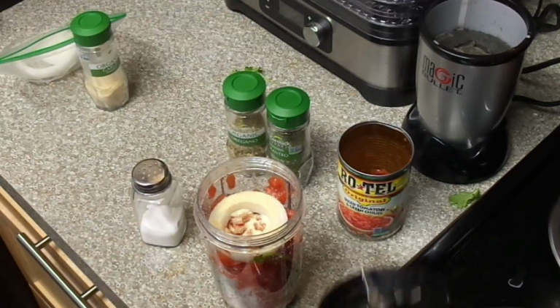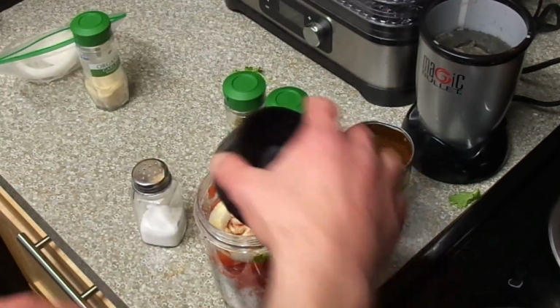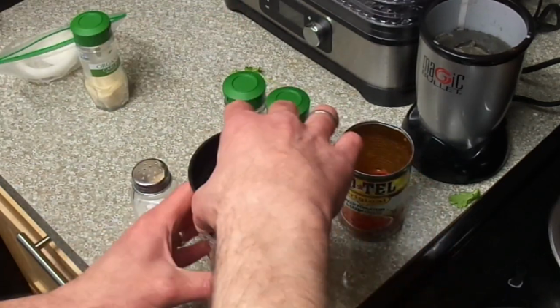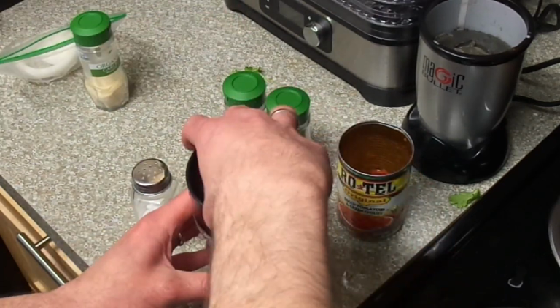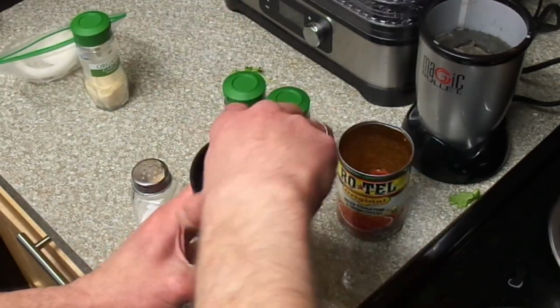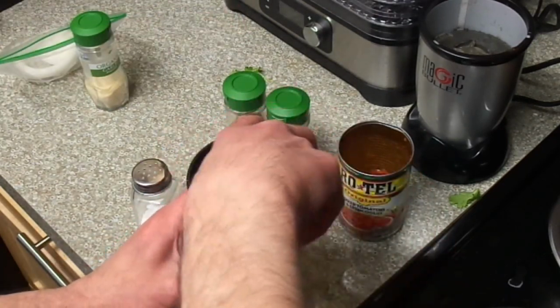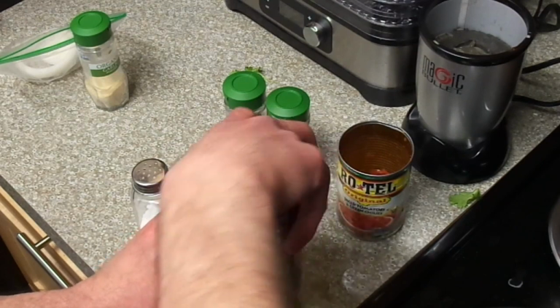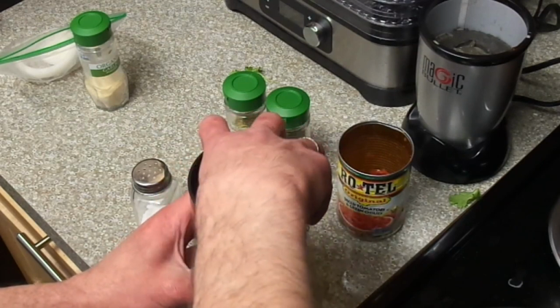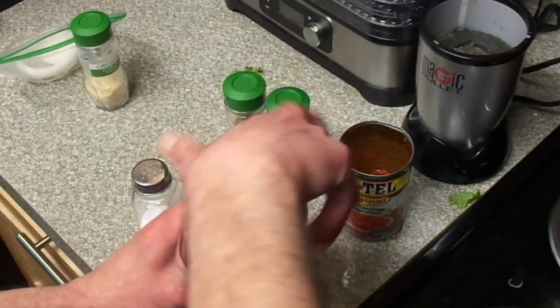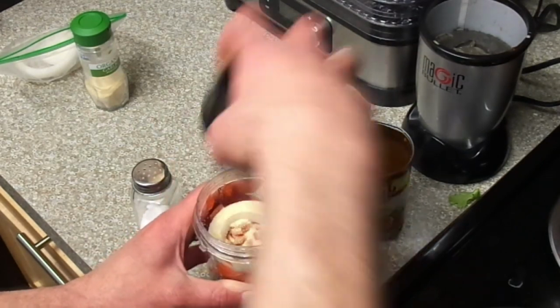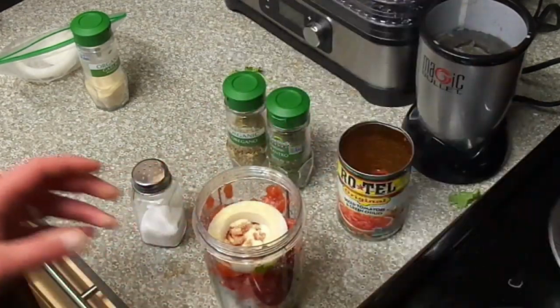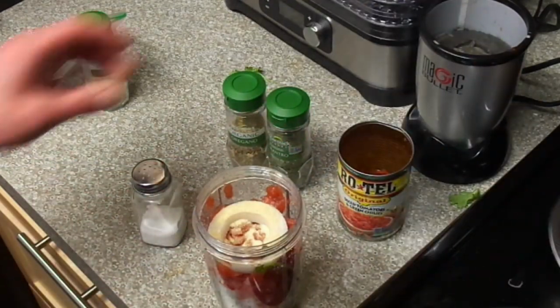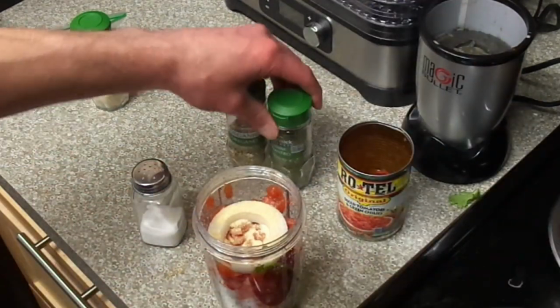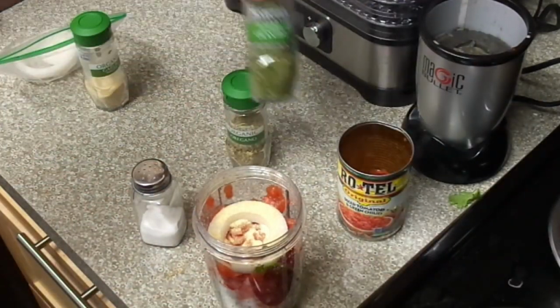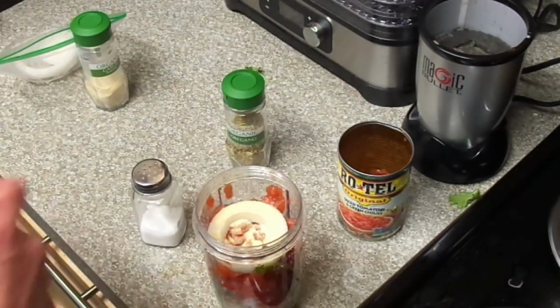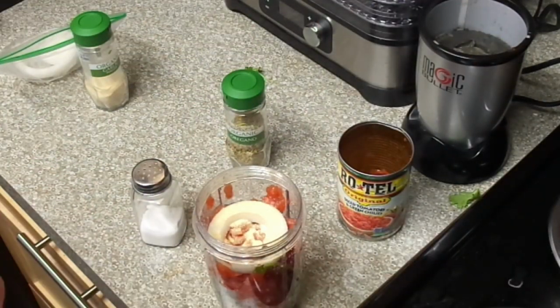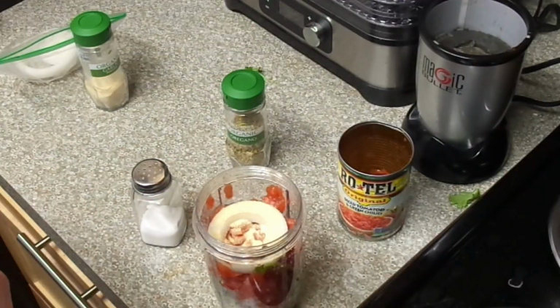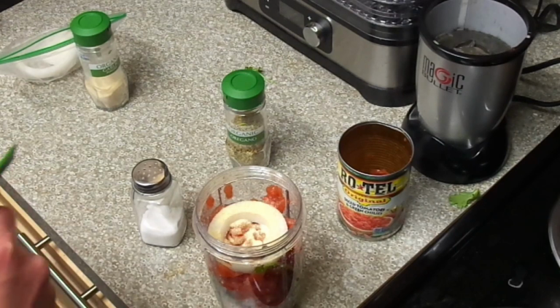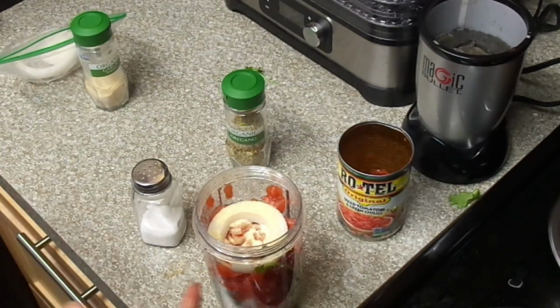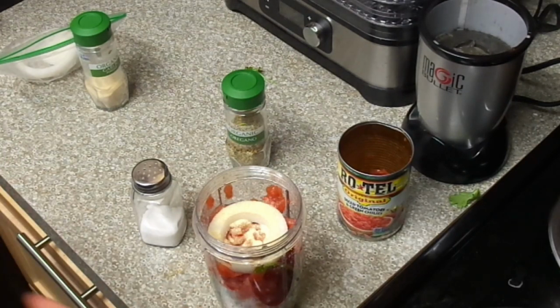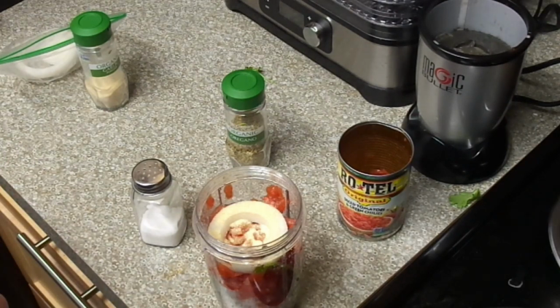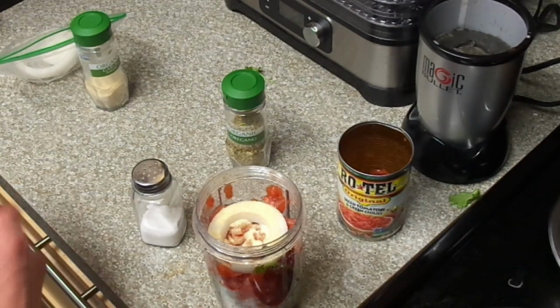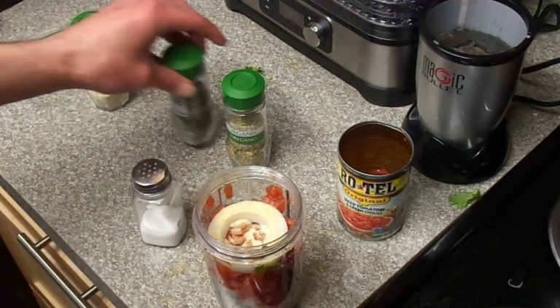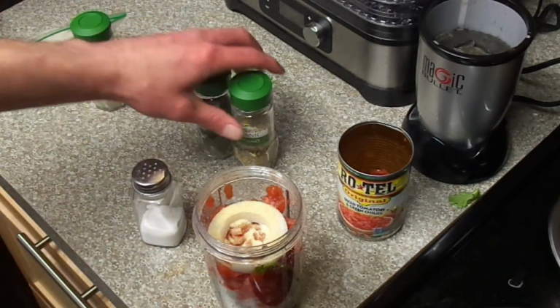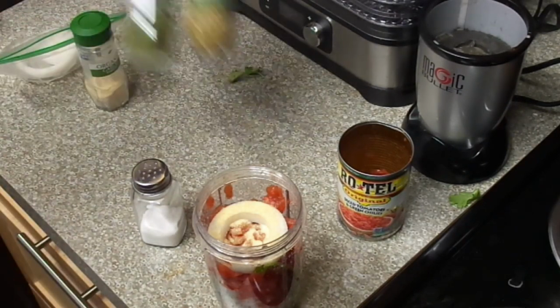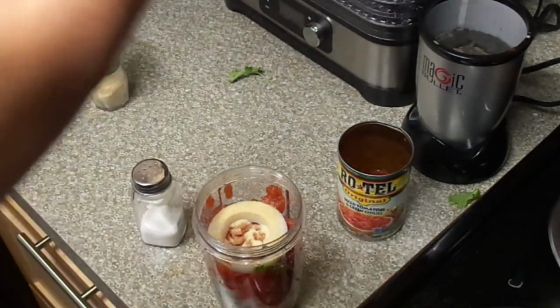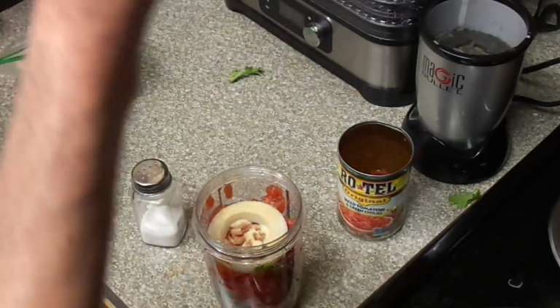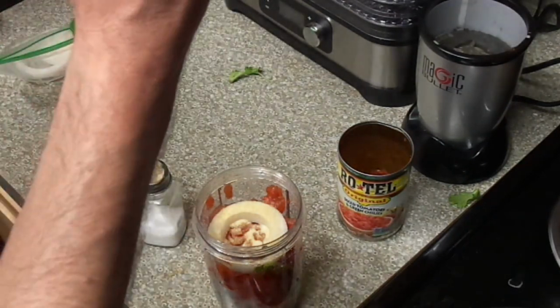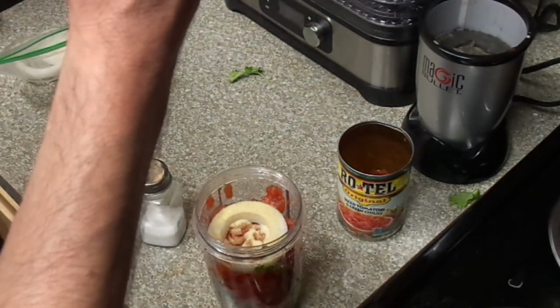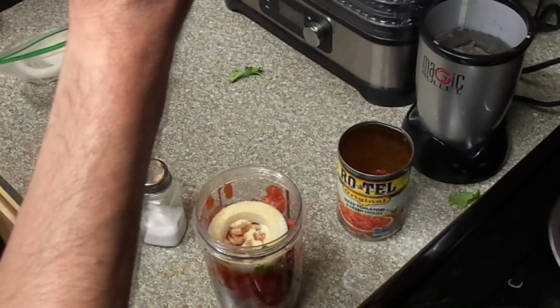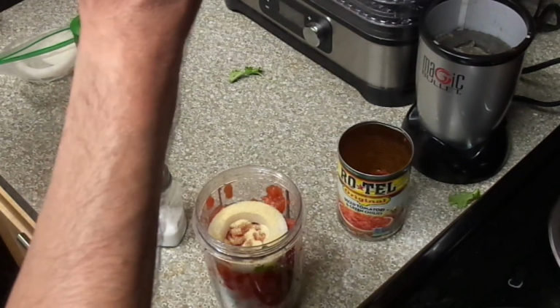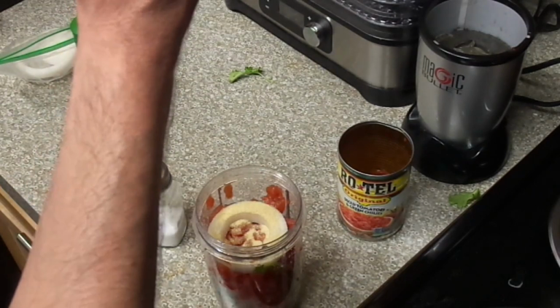Or a little bit of oregano — cilantro or oregano, put a little bit in there. But since I got the fresh stuff in there, that's just in case if you don't have it. You could use the dry stuff.